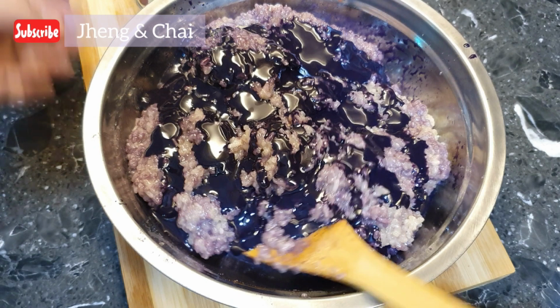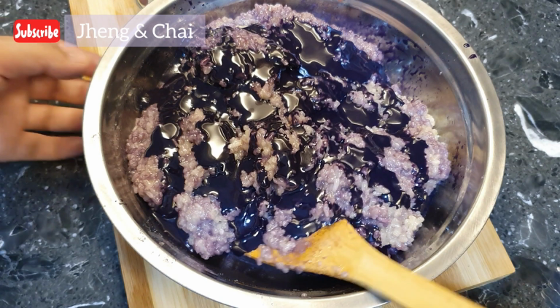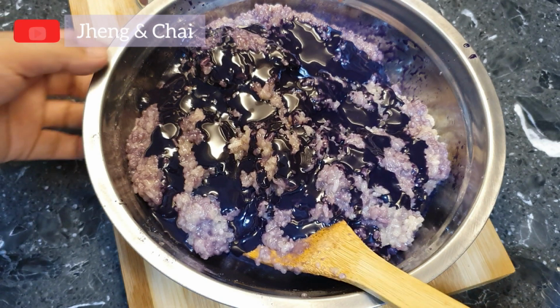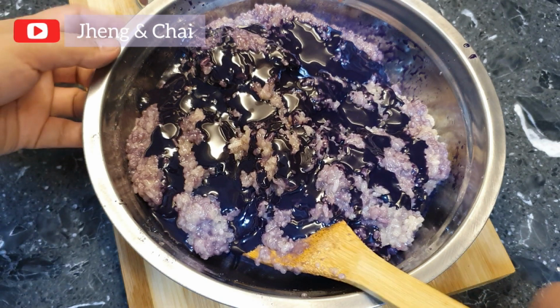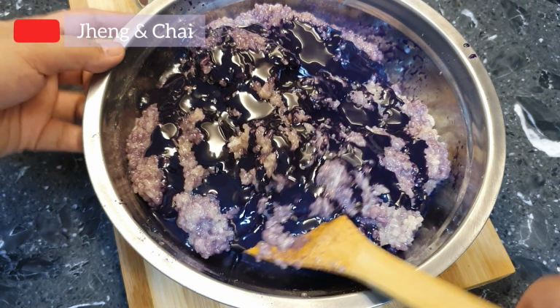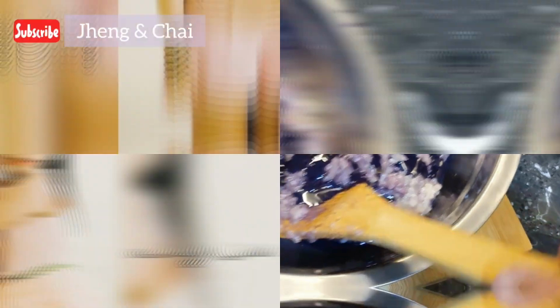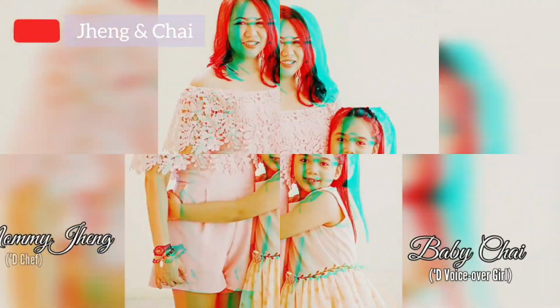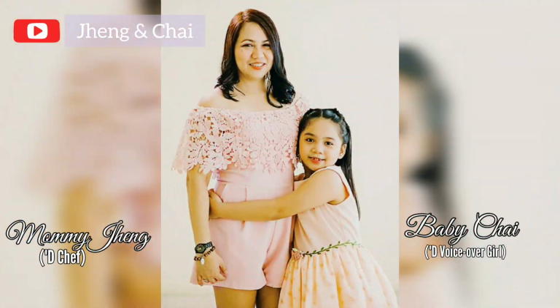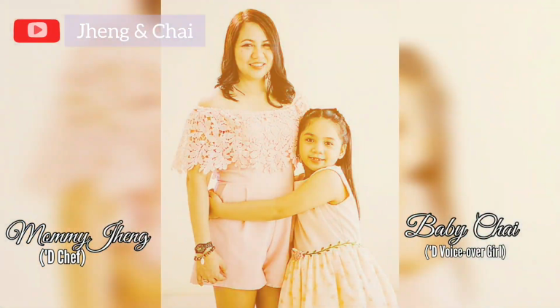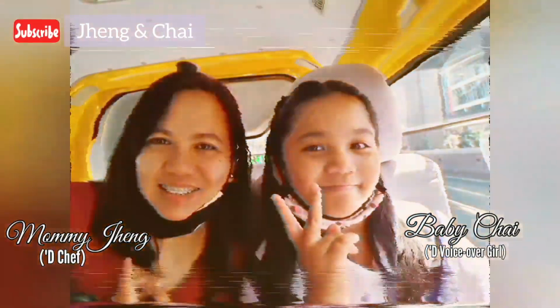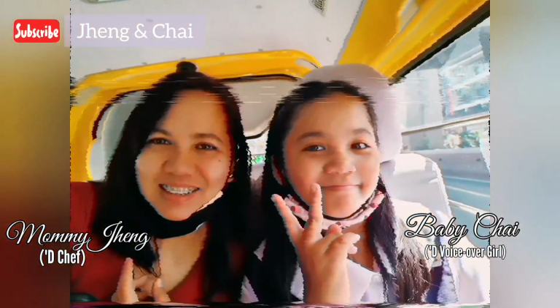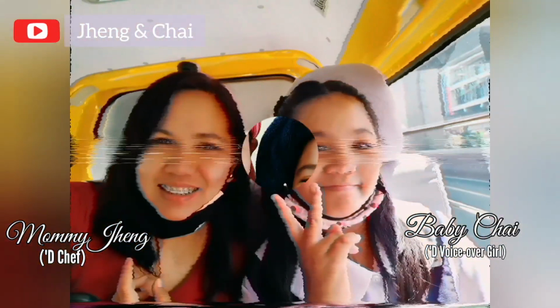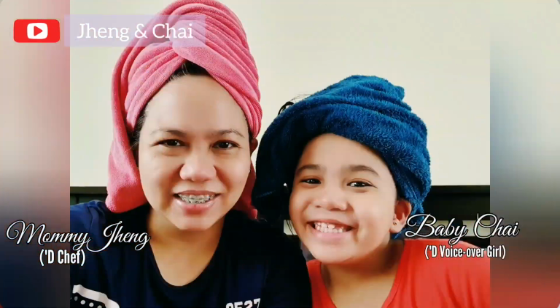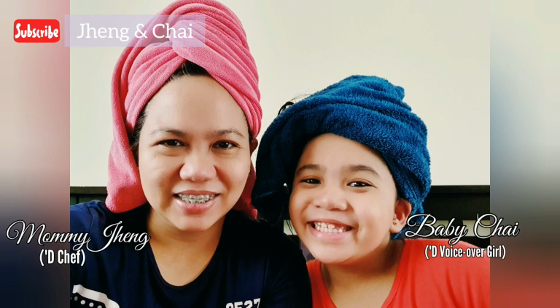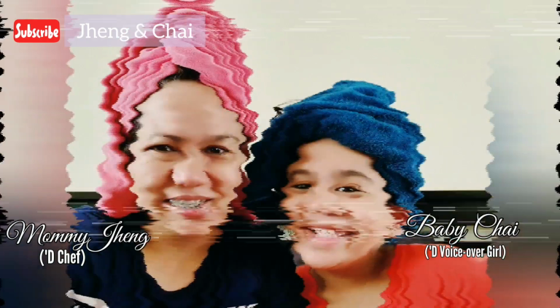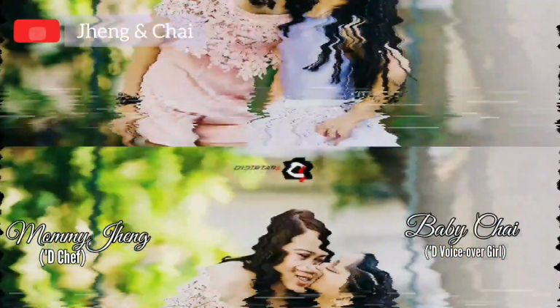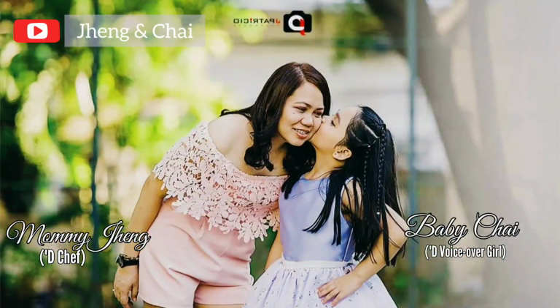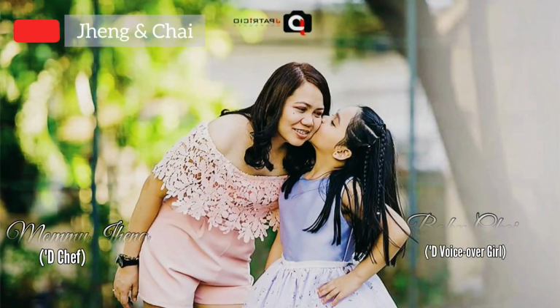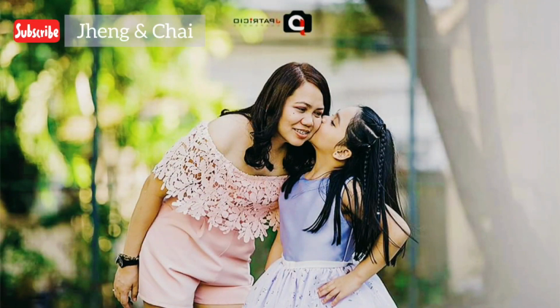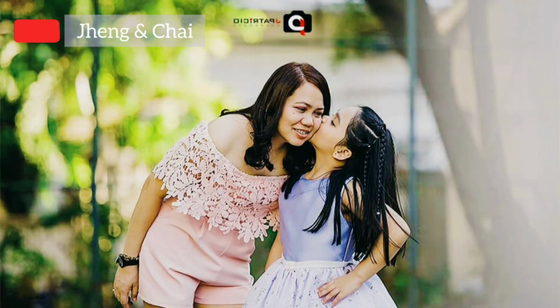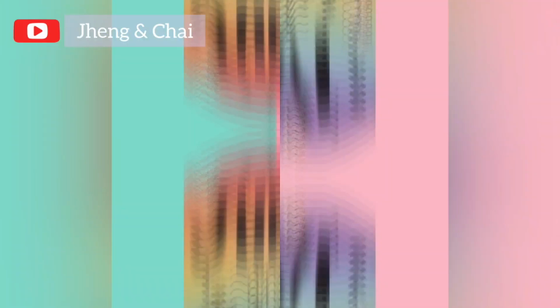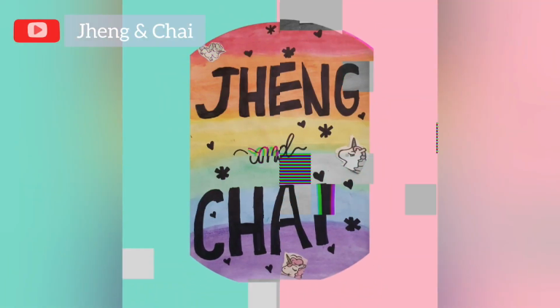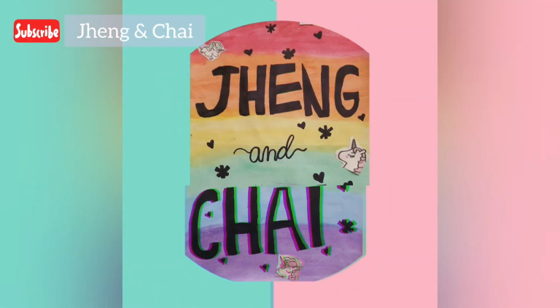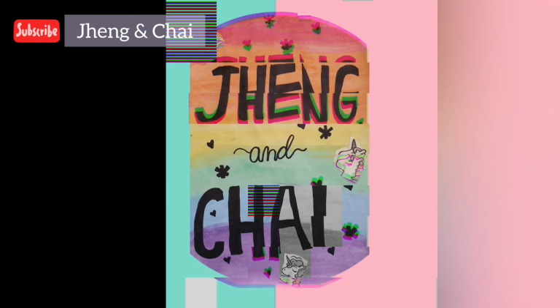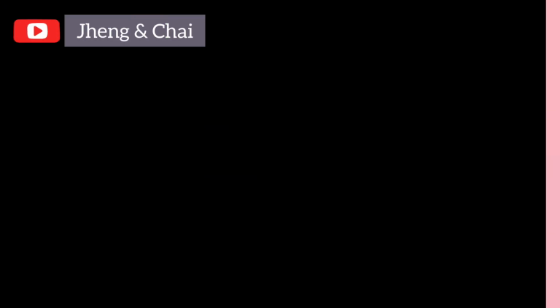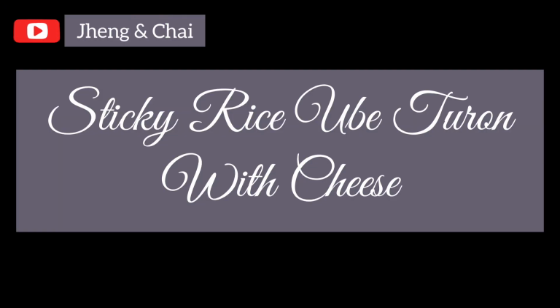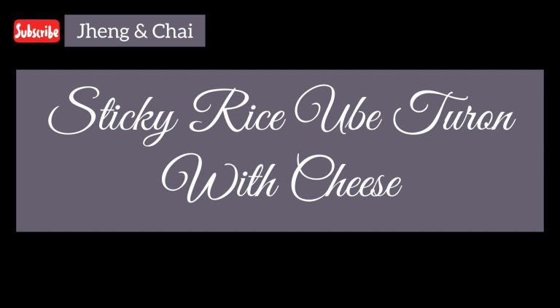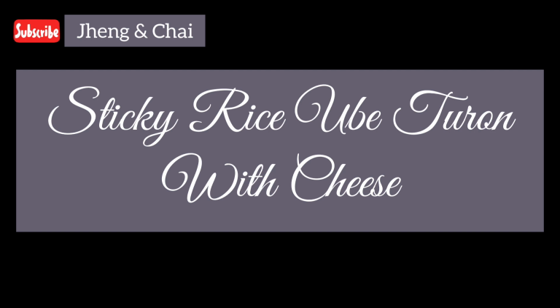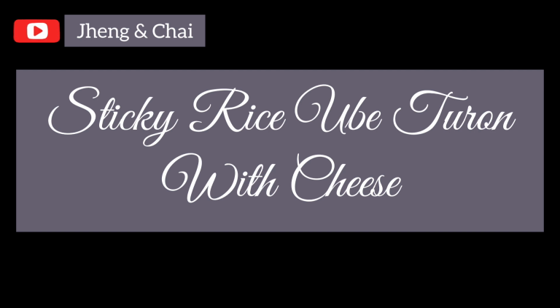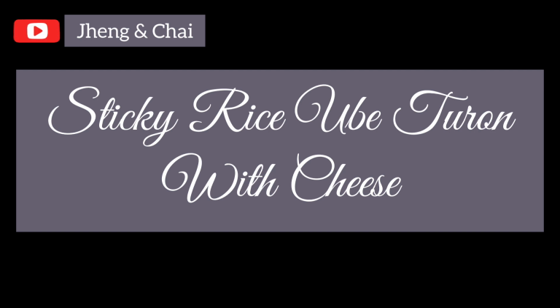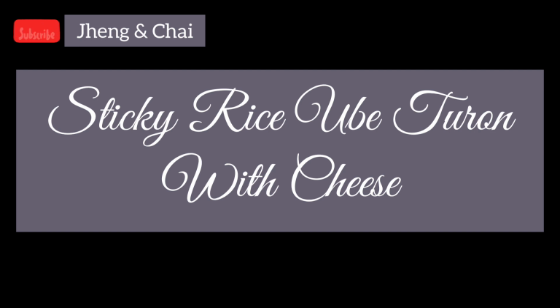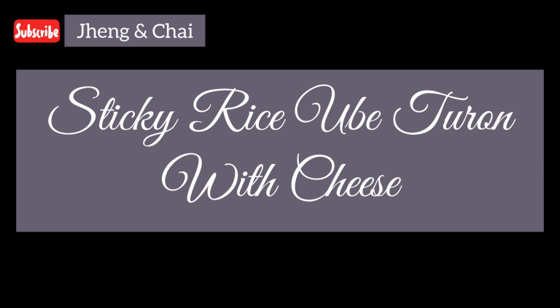Hello, hello guys! How are you today? Hope all is well to all of you, and hope you stay and finish watching the video. We name it Sticky Rice to Run with Cheese.